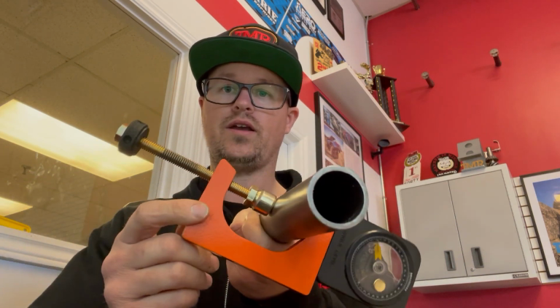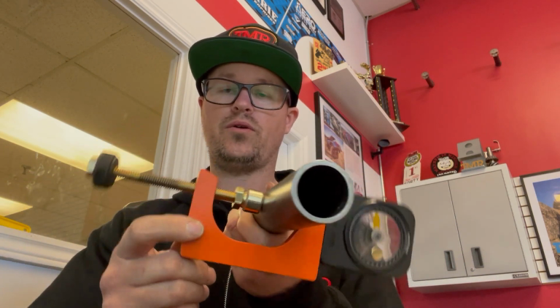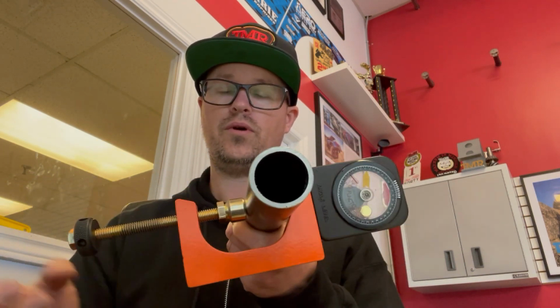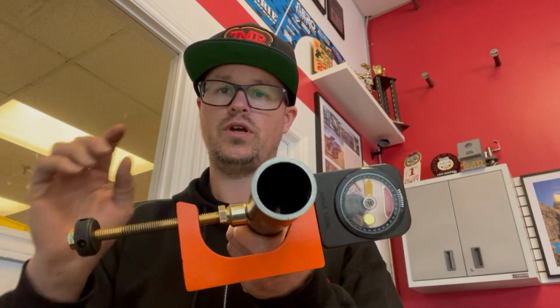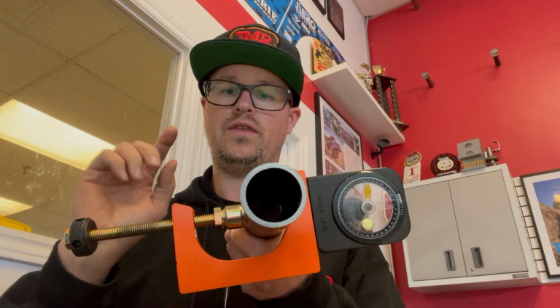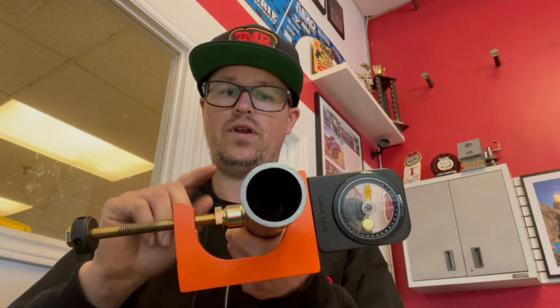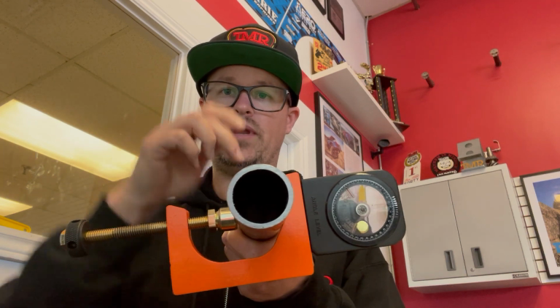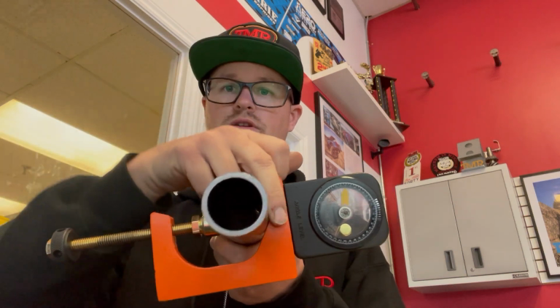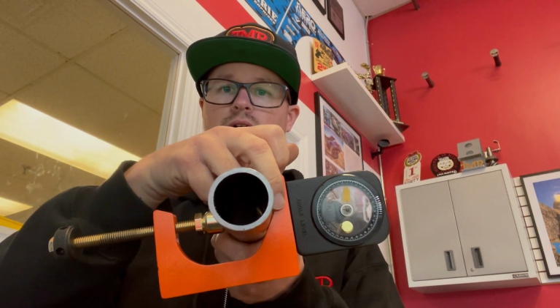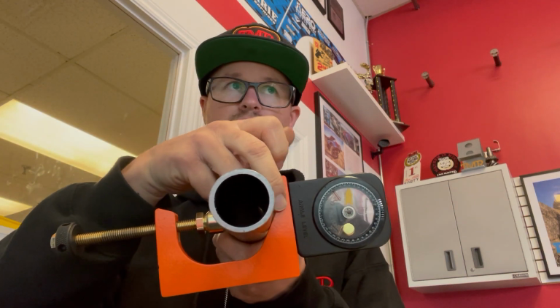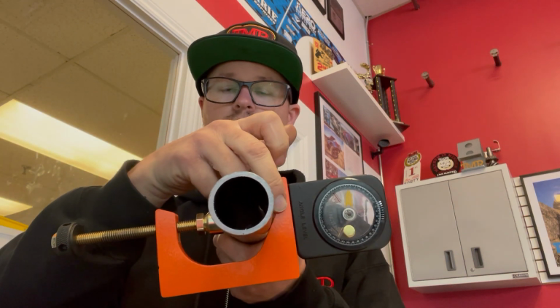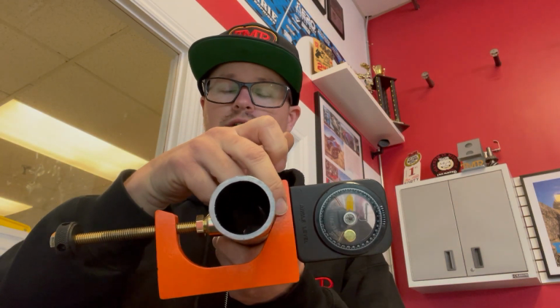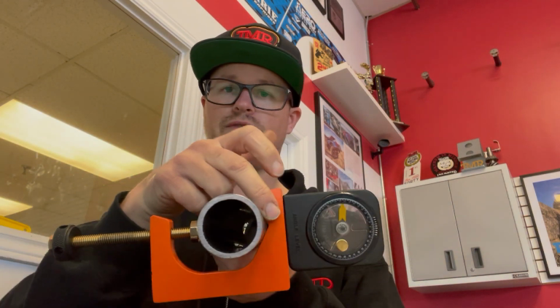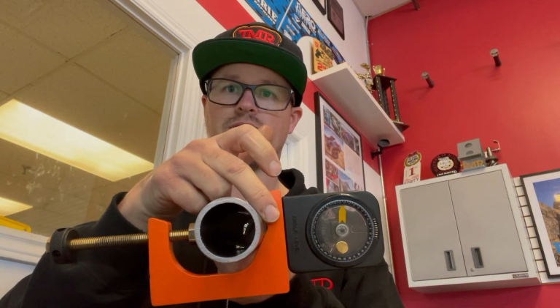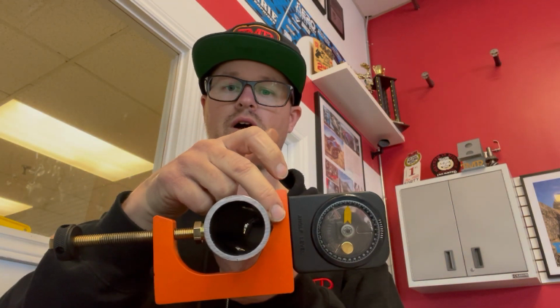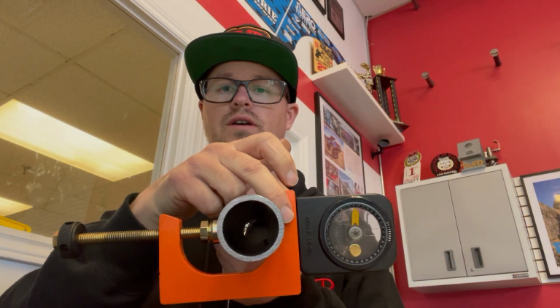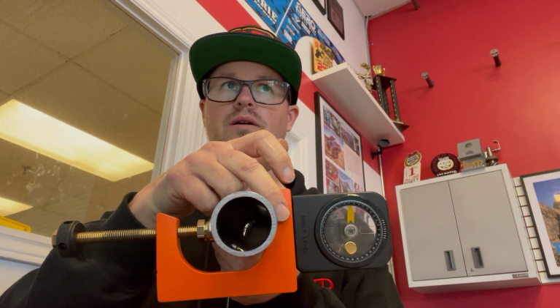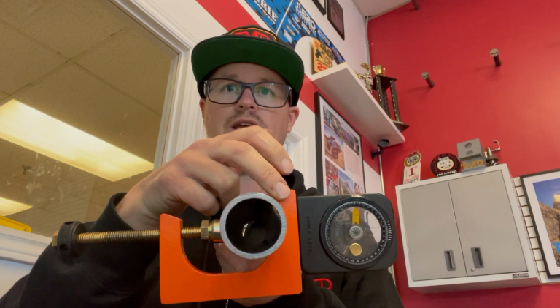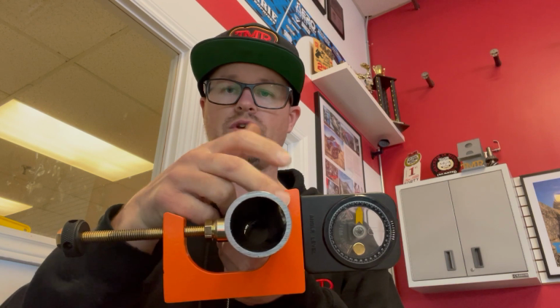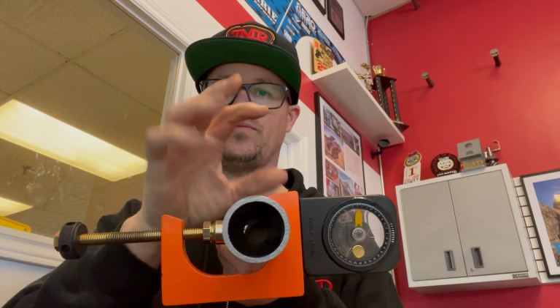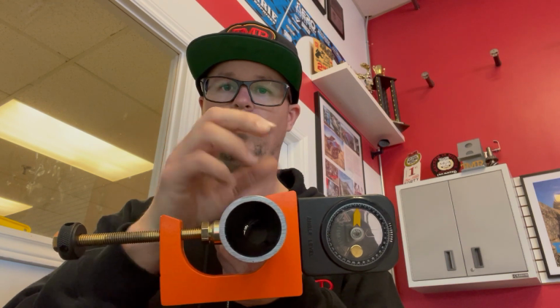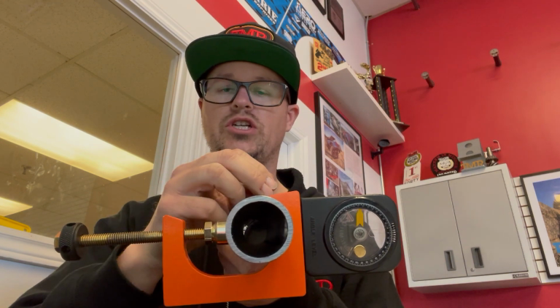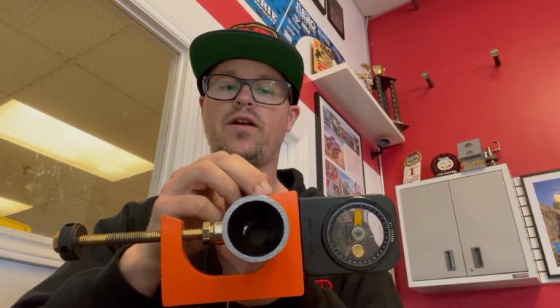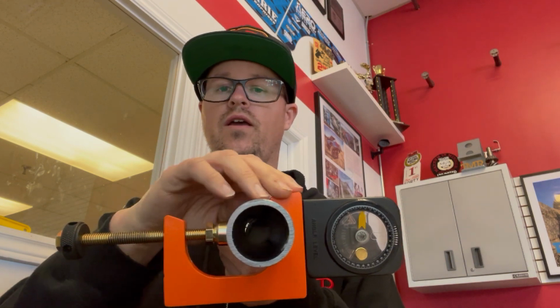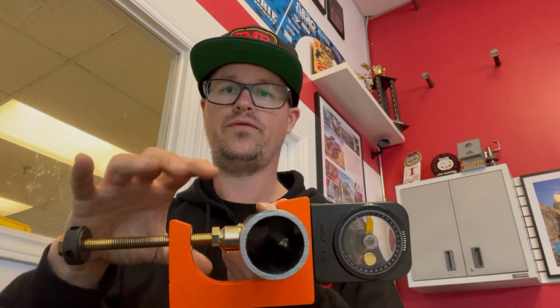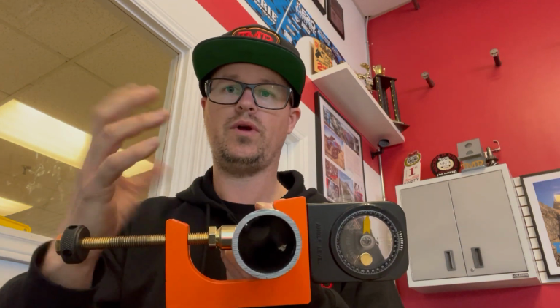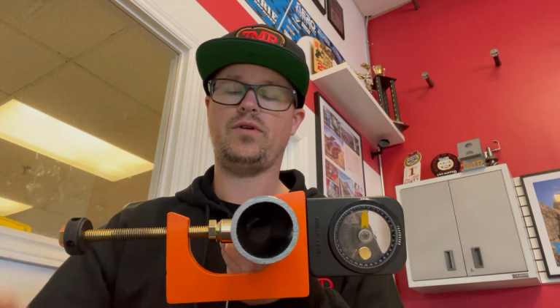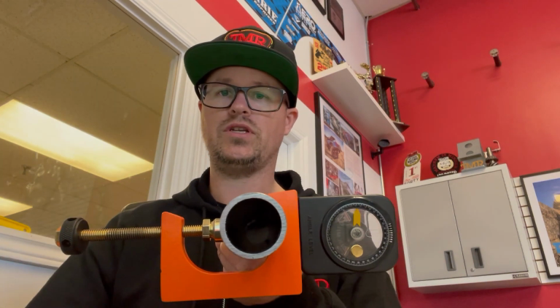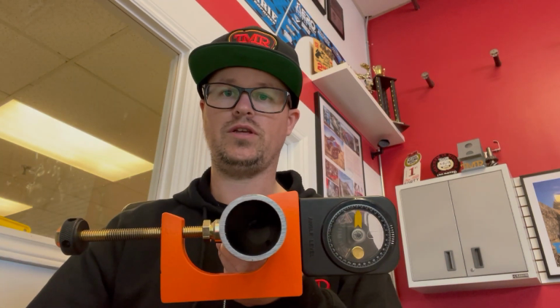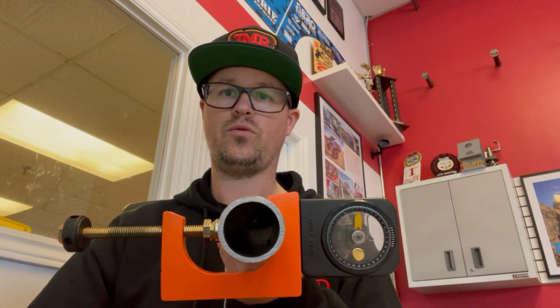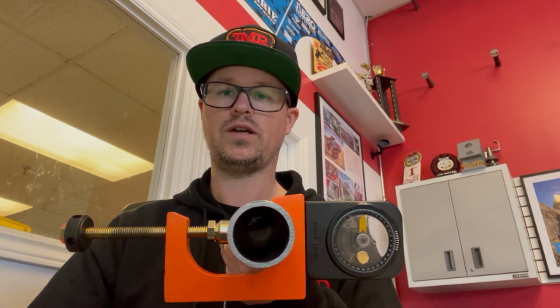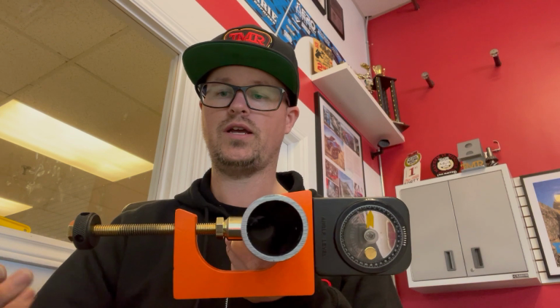They come powder-coated orange. They fit all the way down to quarter-inch material — down to small rods, which is handy if you're using something small like our machete bender. And they'll fit all the way up to two-and-a-half-inch tubing, so quite the size range.